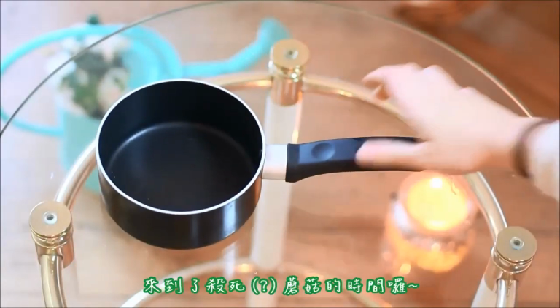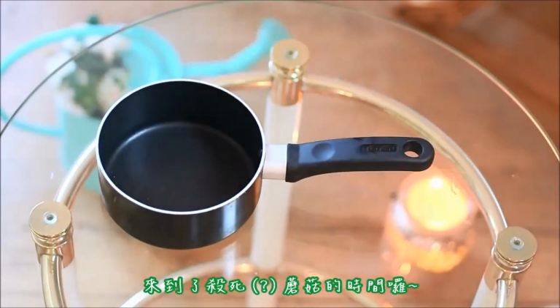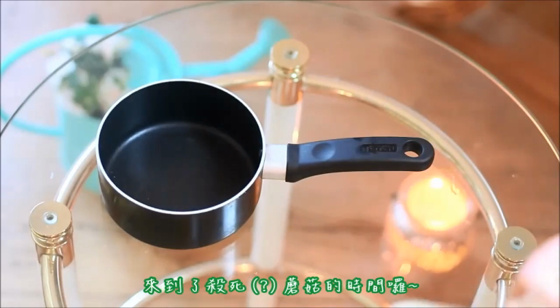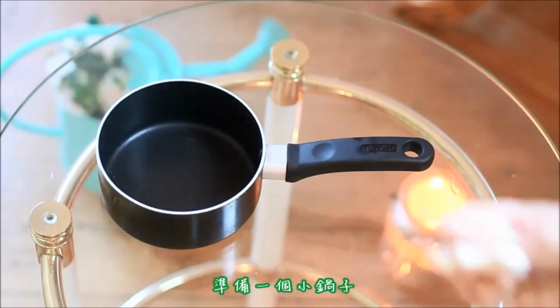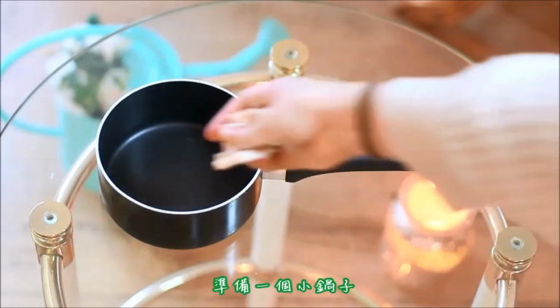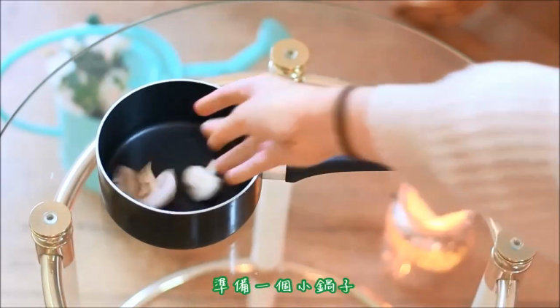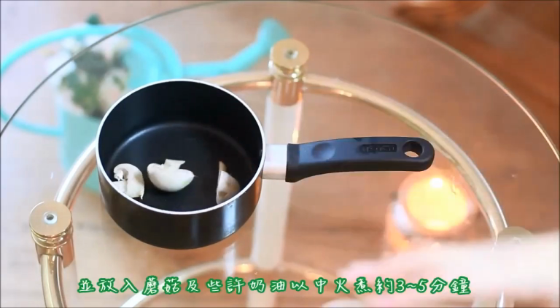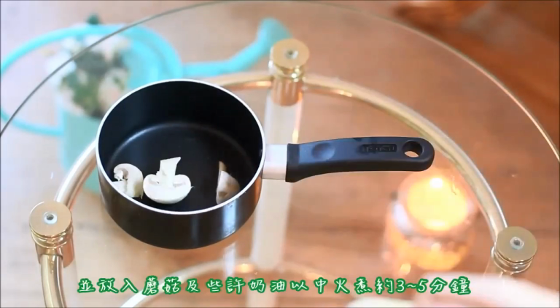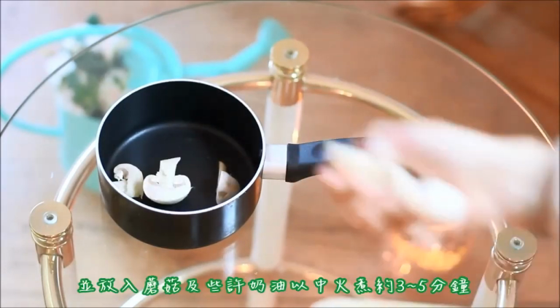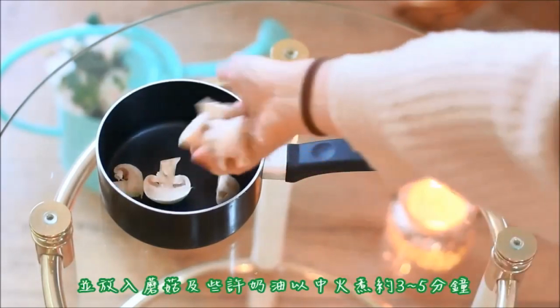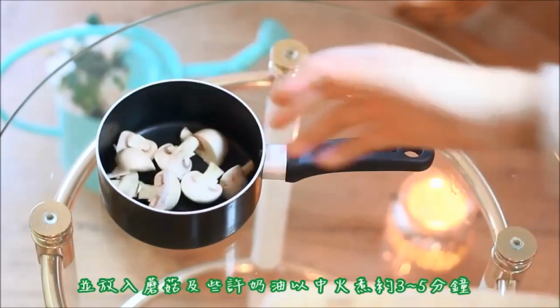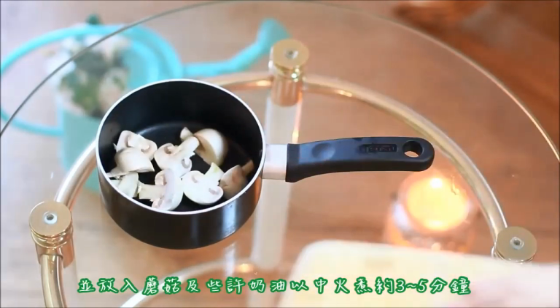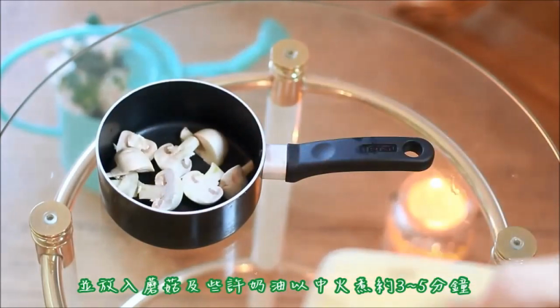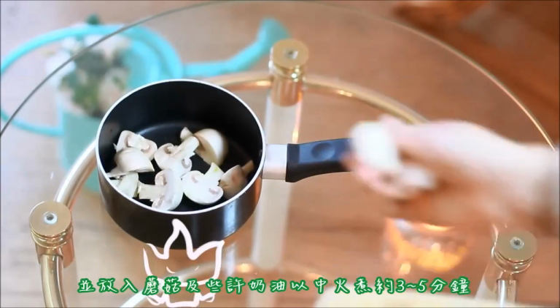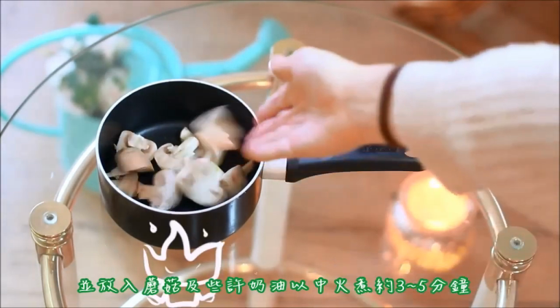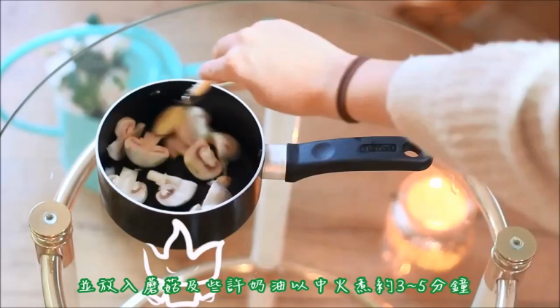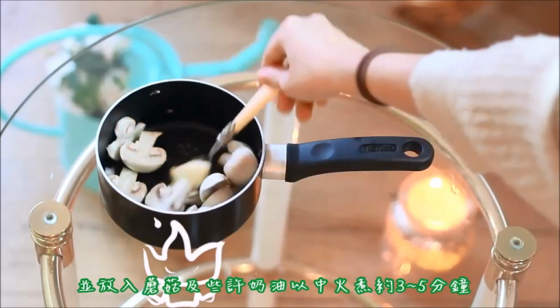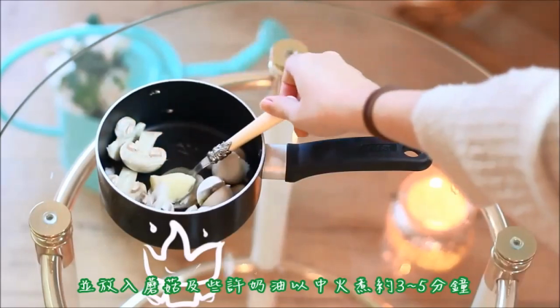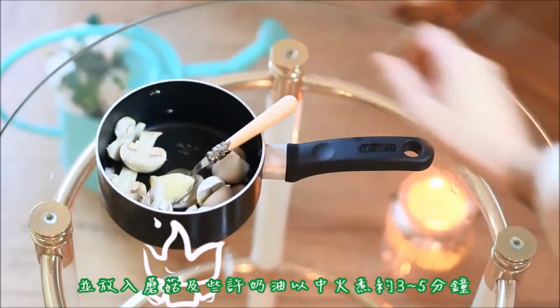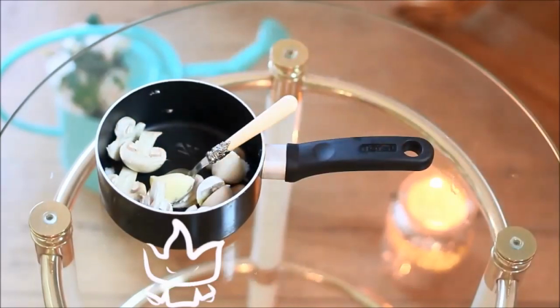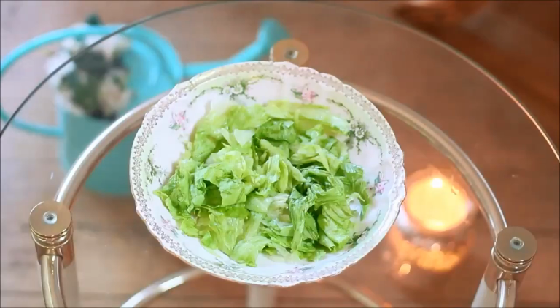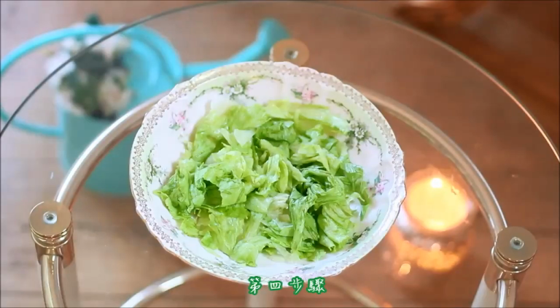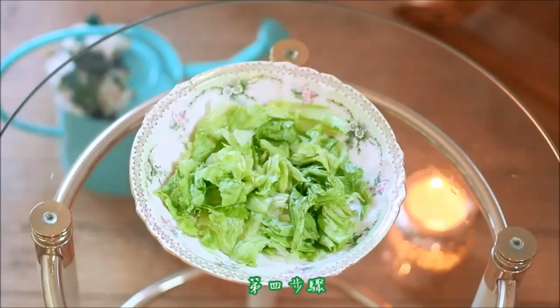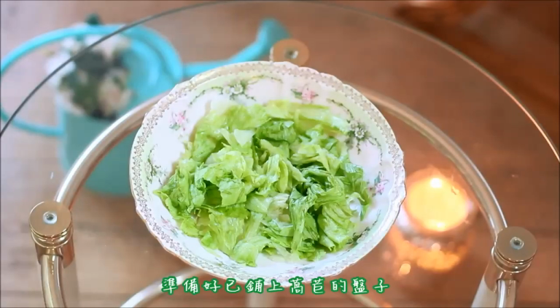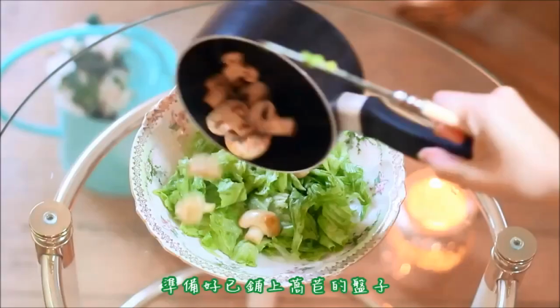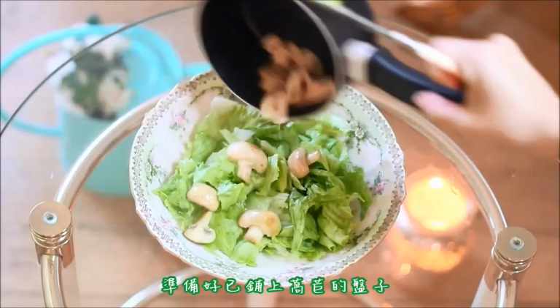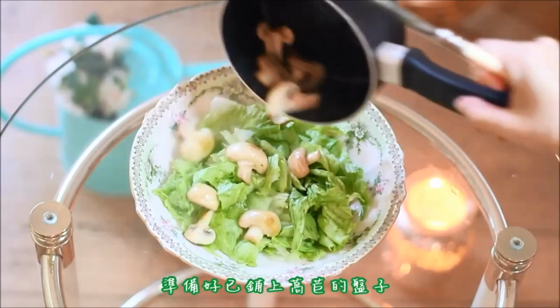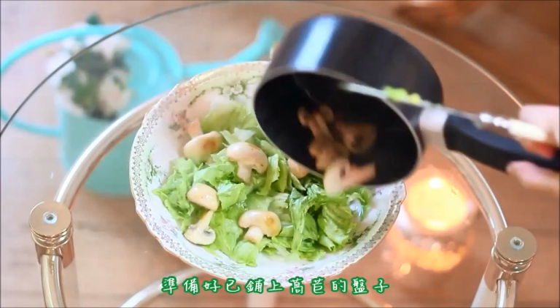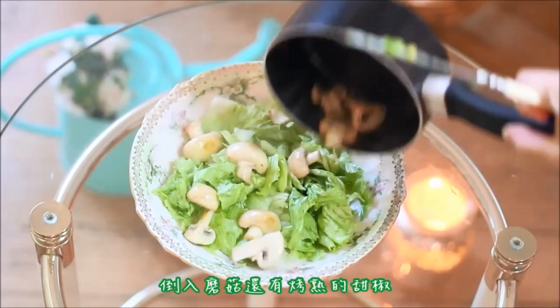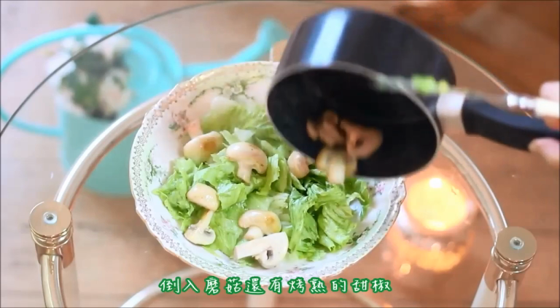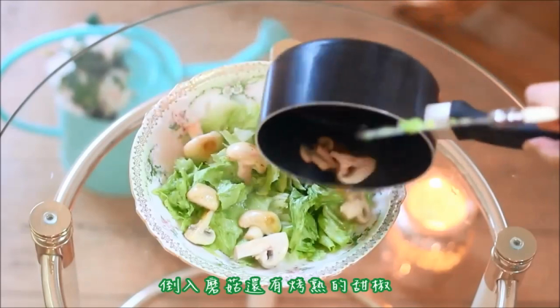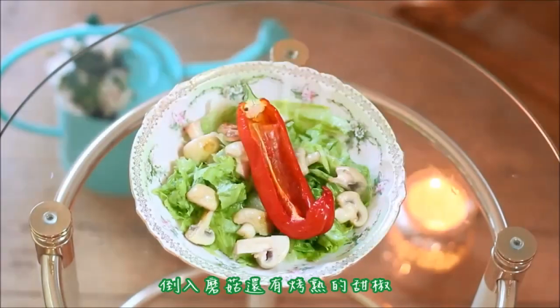Step three: it's time to cook your mushrooms. Take a small pot and add them in. Cook them for about 3 to 5 minutes on a medium flame together with some butter.